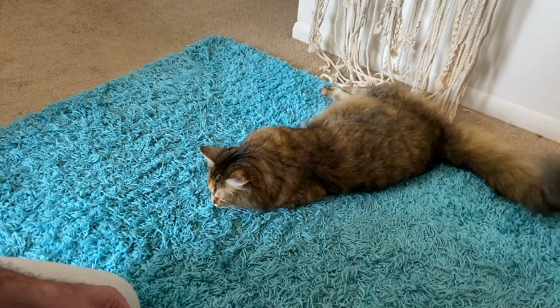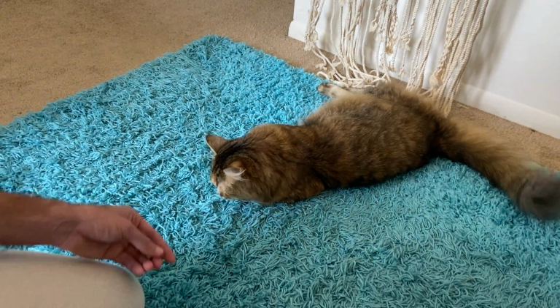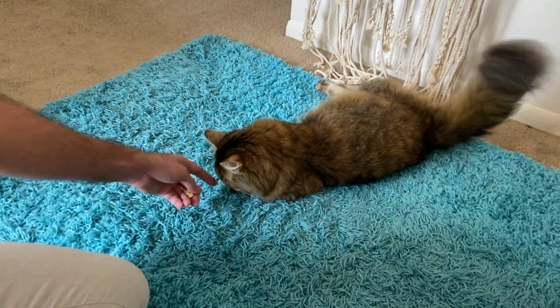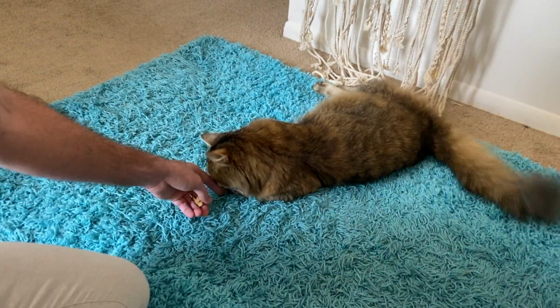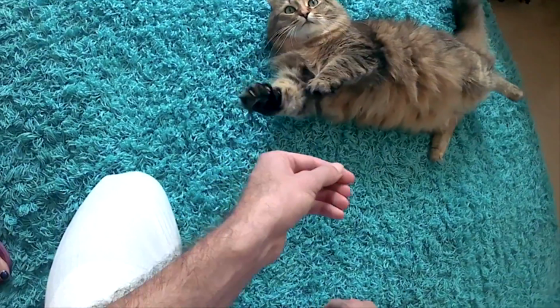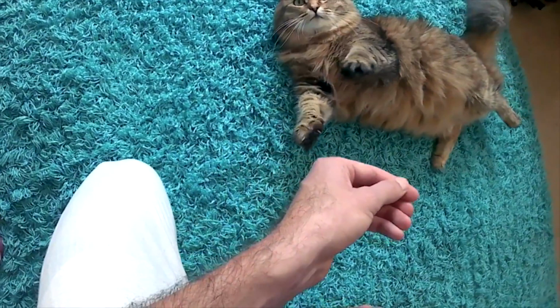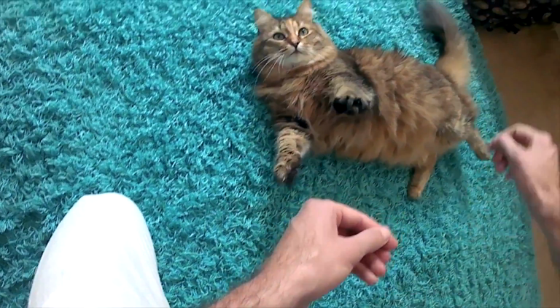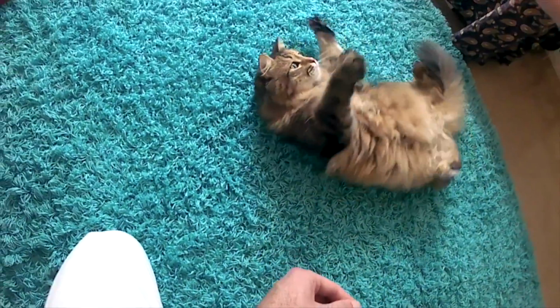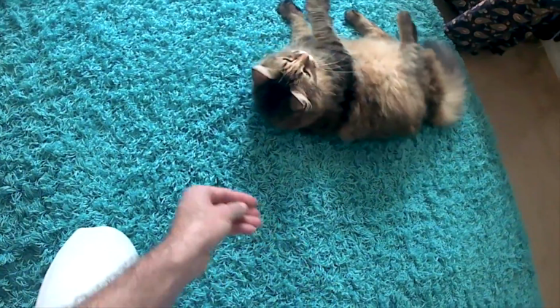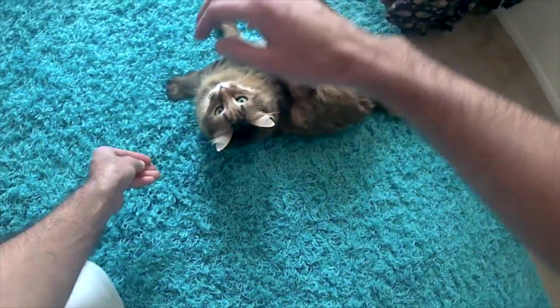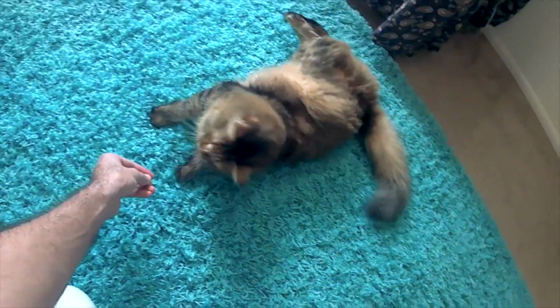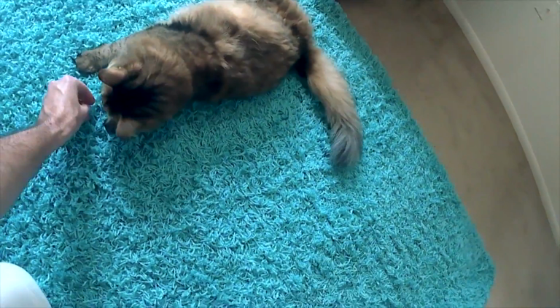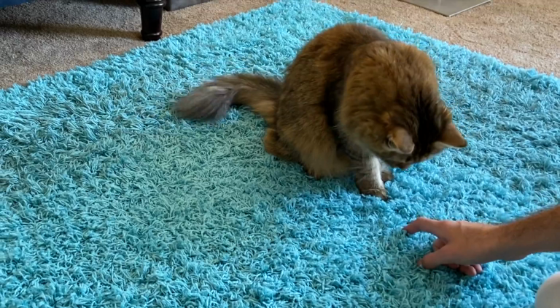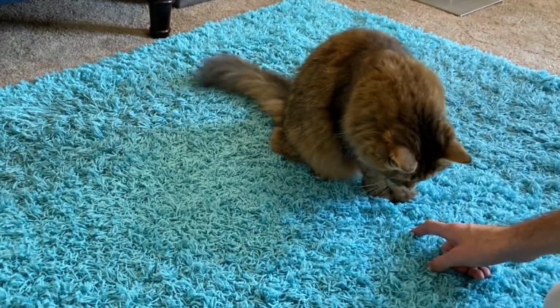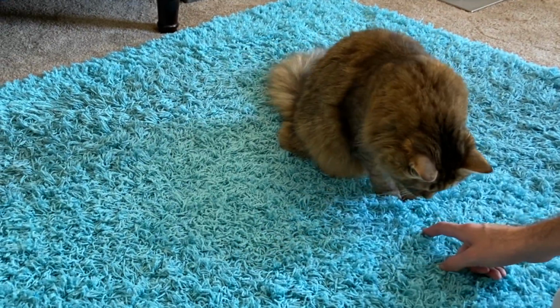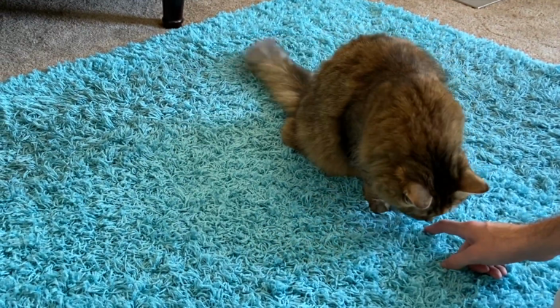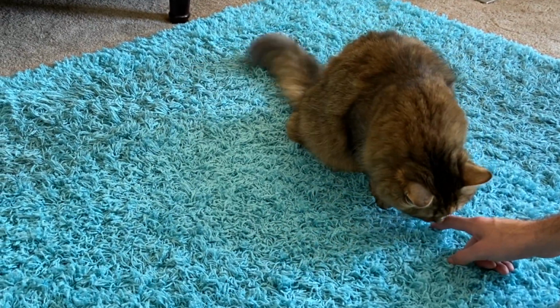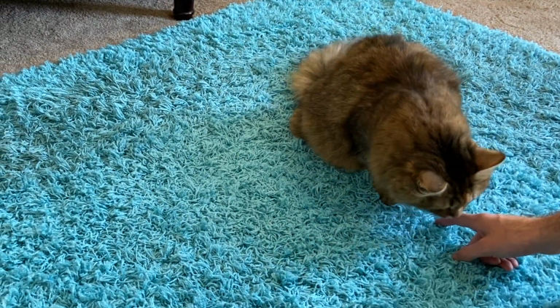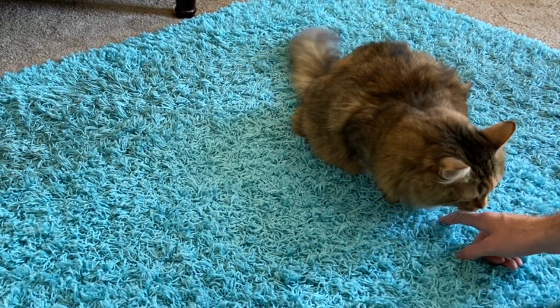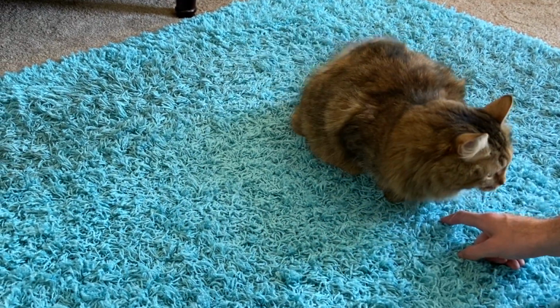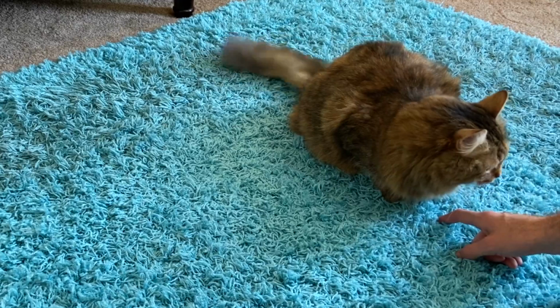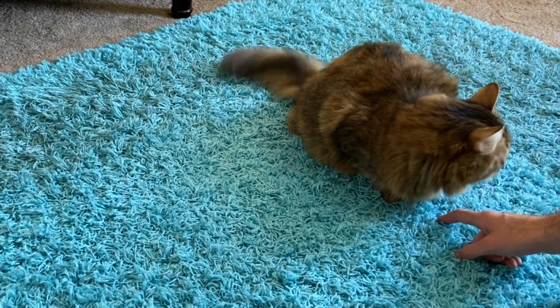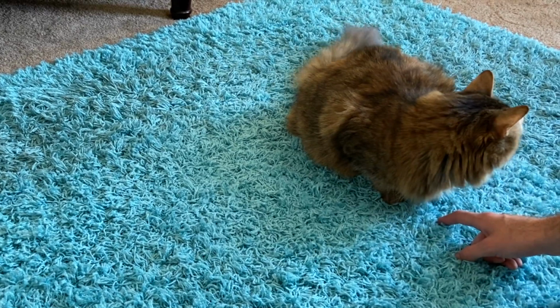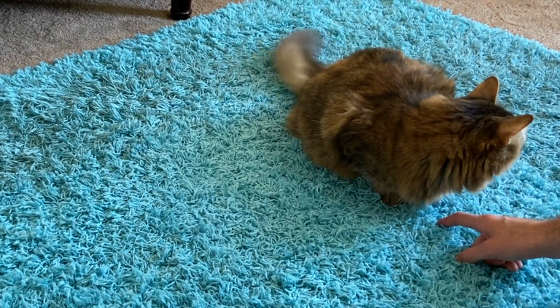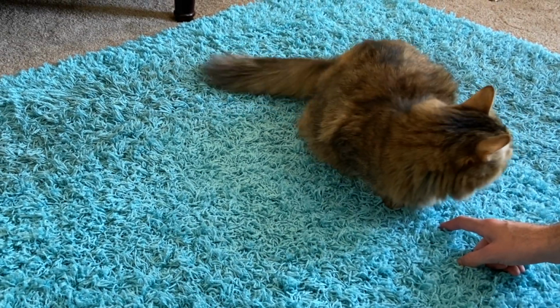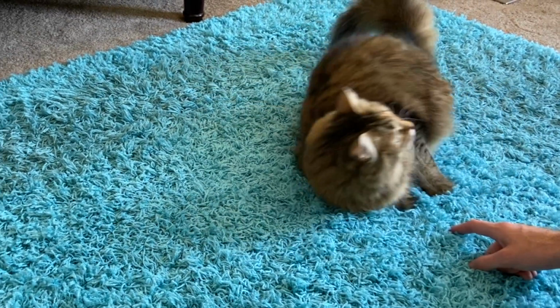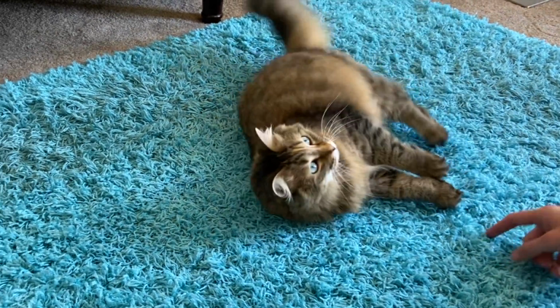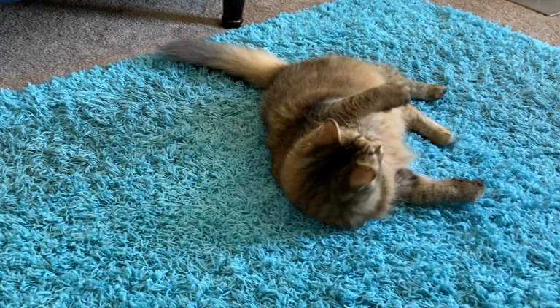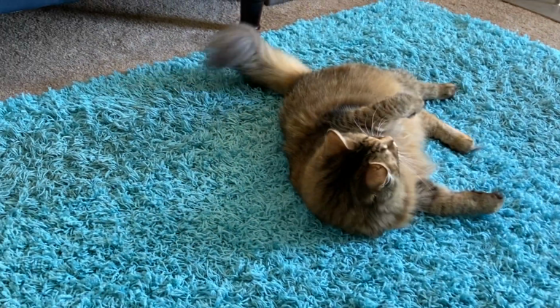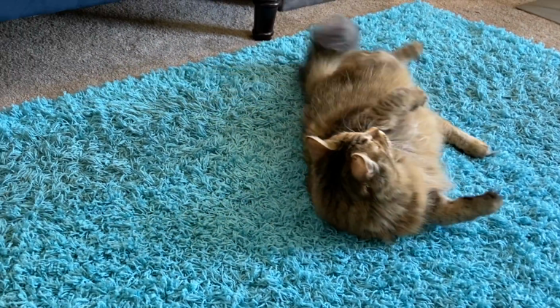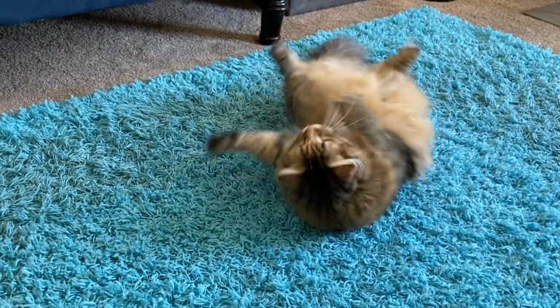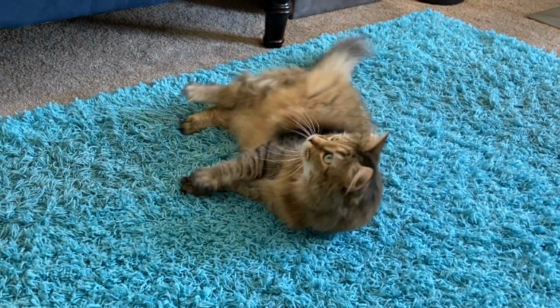While this trick is certainly impressive to show off, I want to mention that this trick has been the most difficult for Sherlock, likely because it involved exposing her belly, a position that is generally vulnerable for cats.